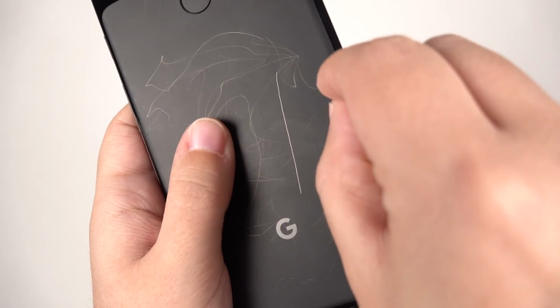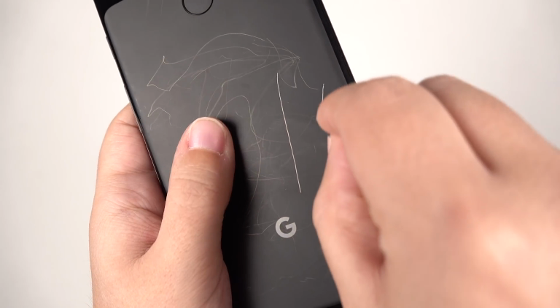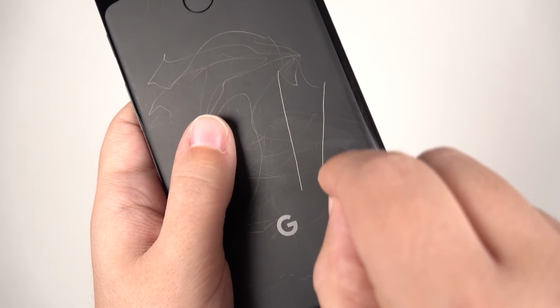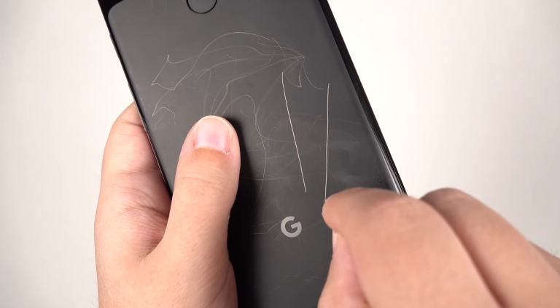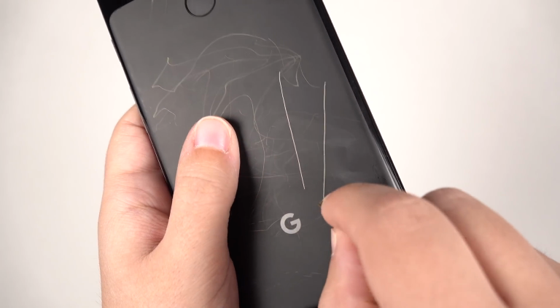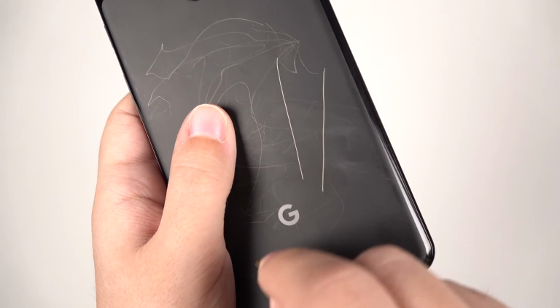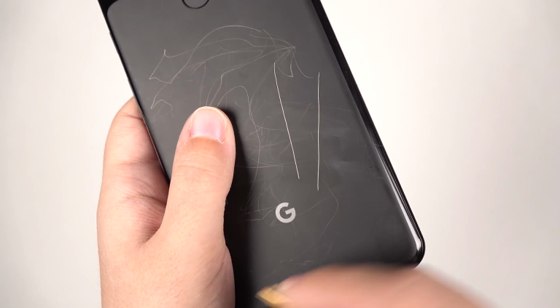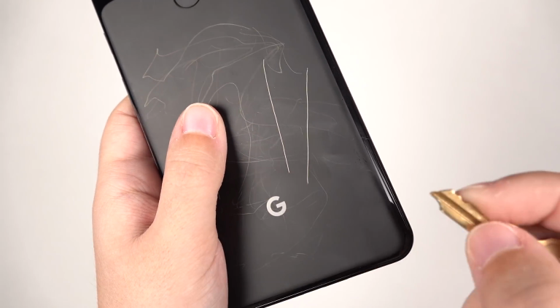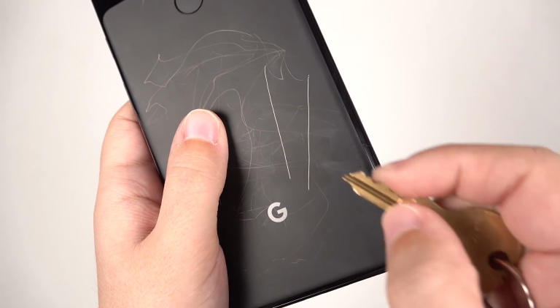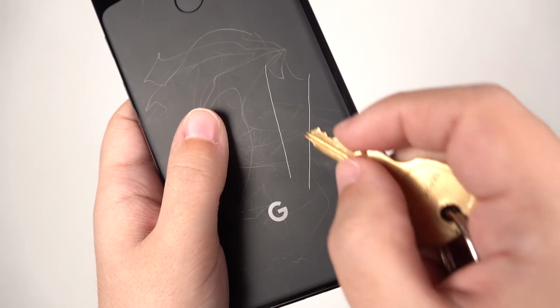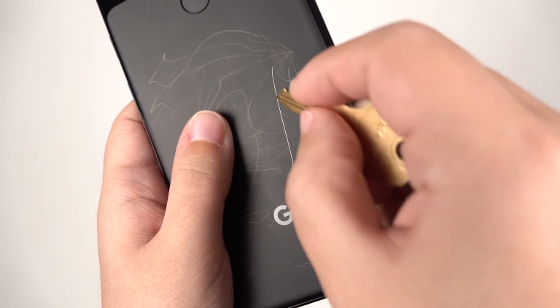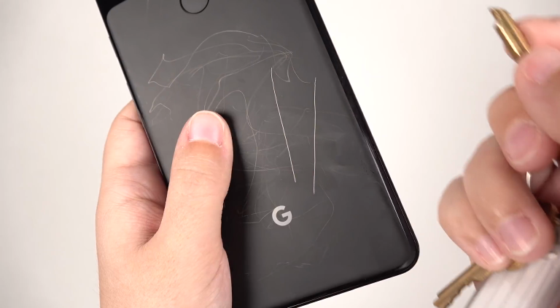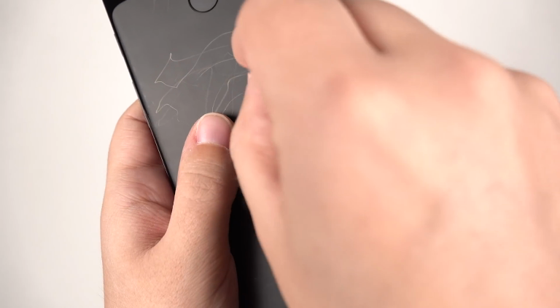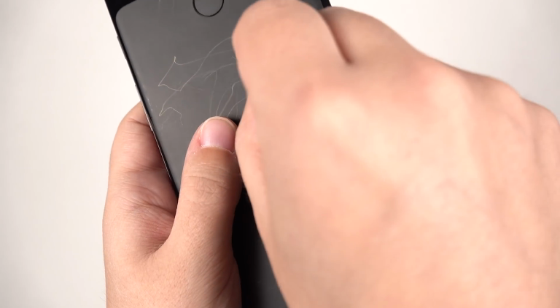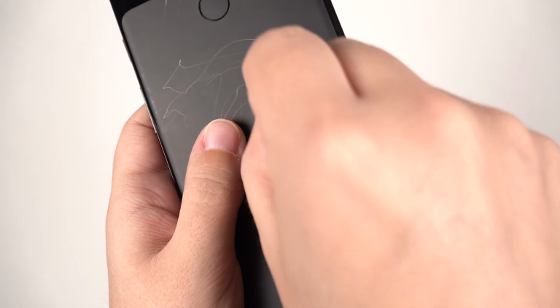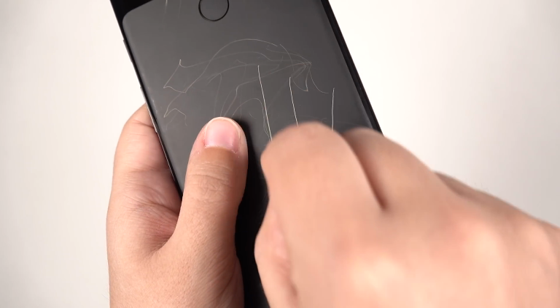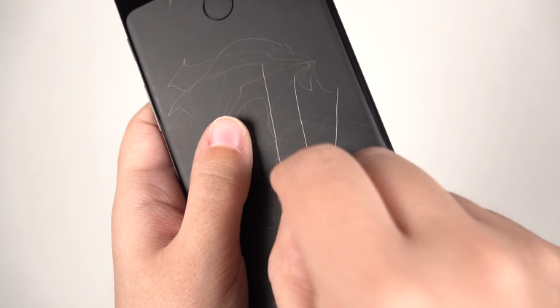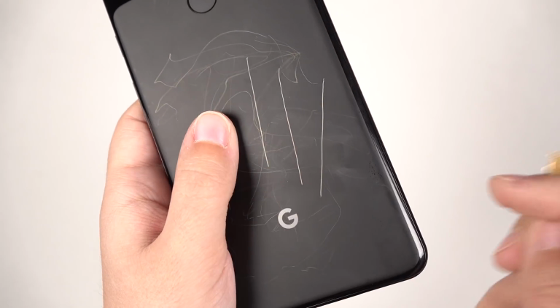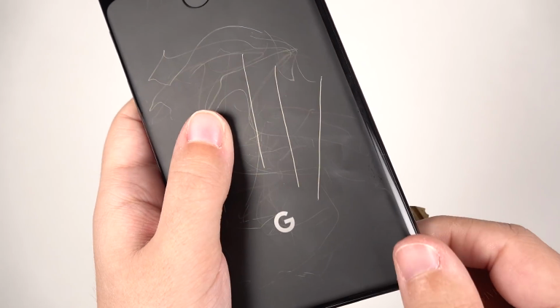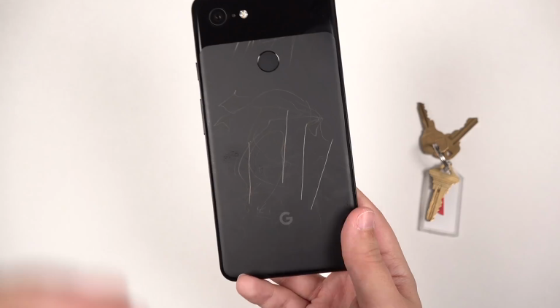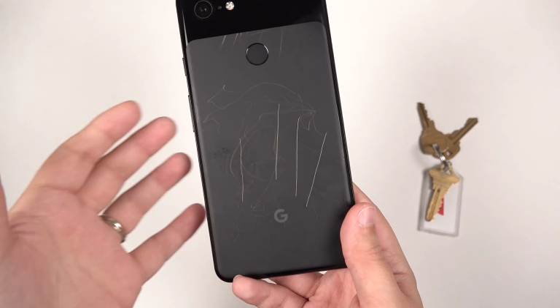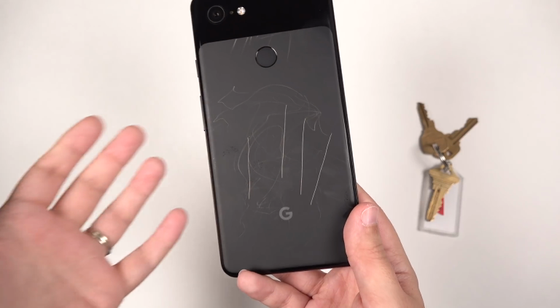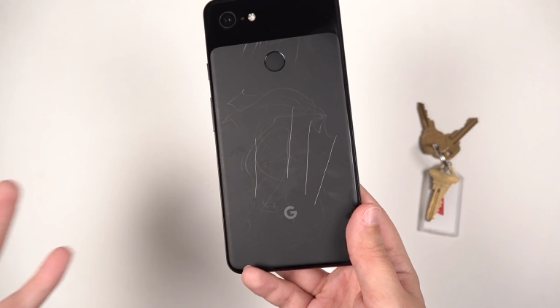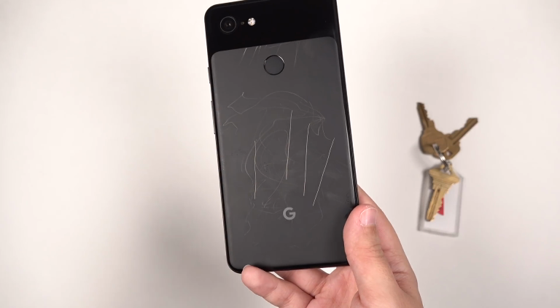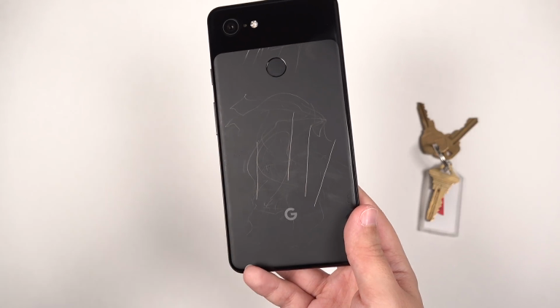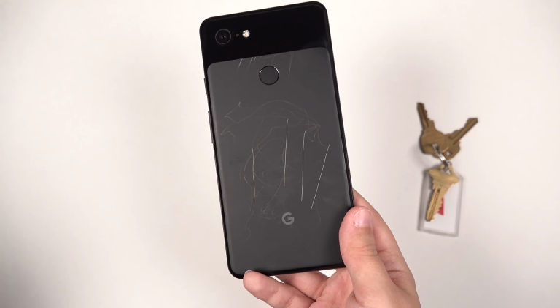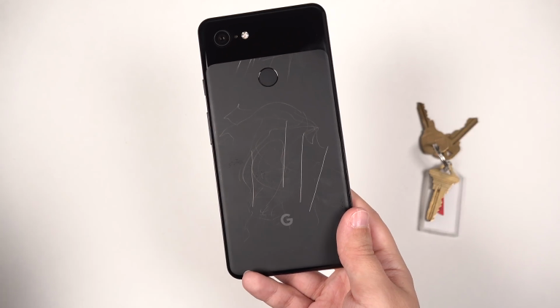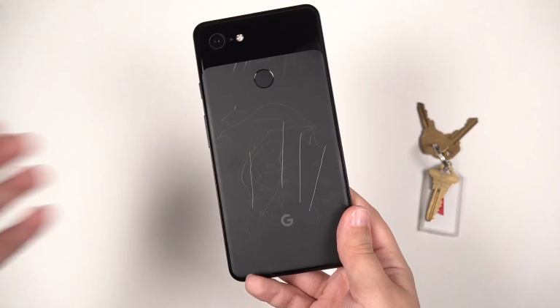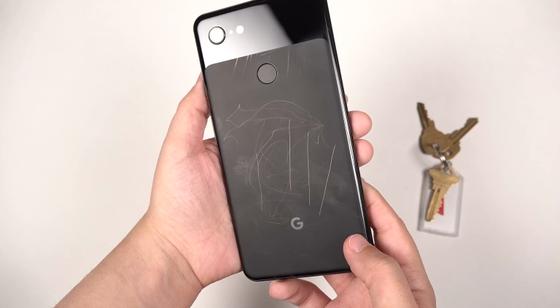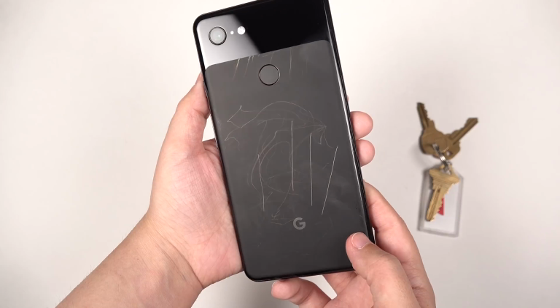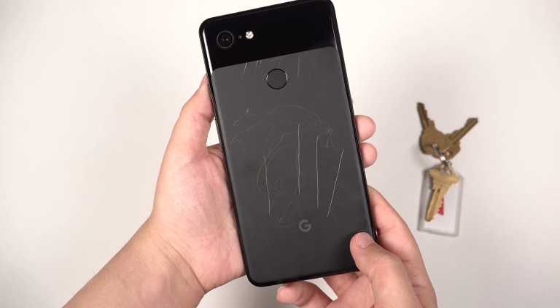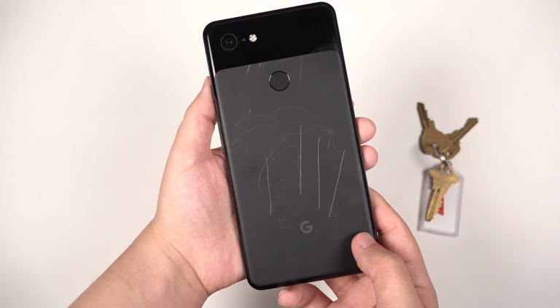And doing this. Don't do this to your phone. And like that. I mean, this now looks pretty junked up, right? Let's clean her up.